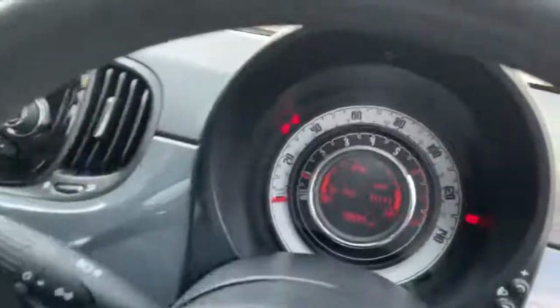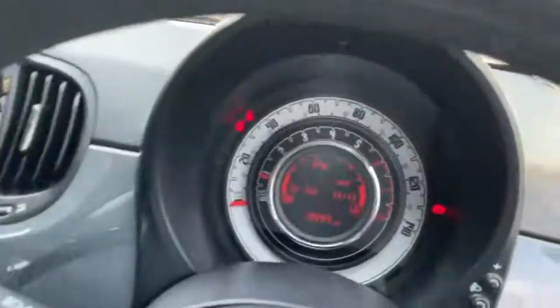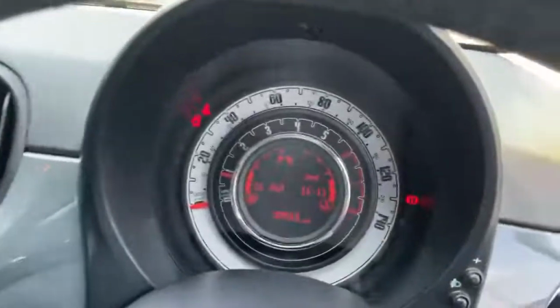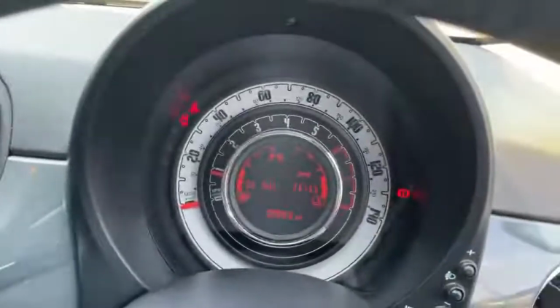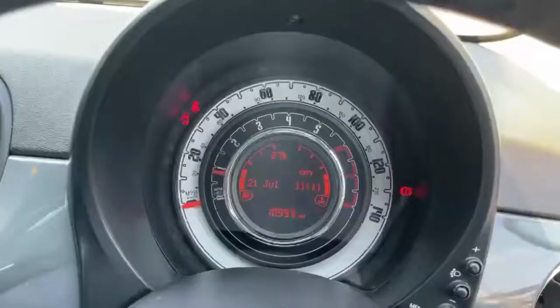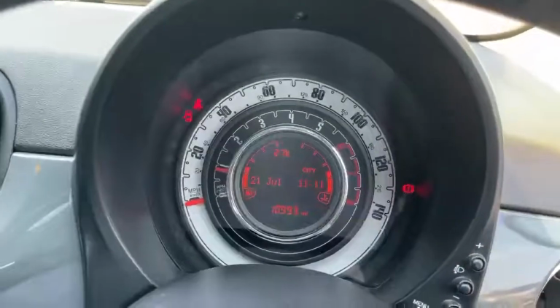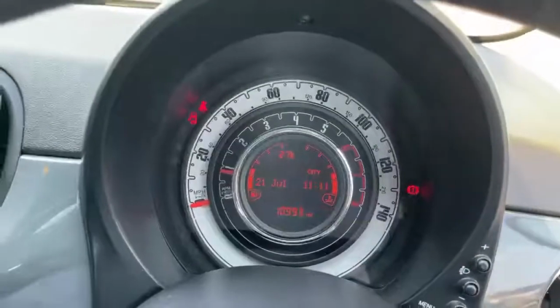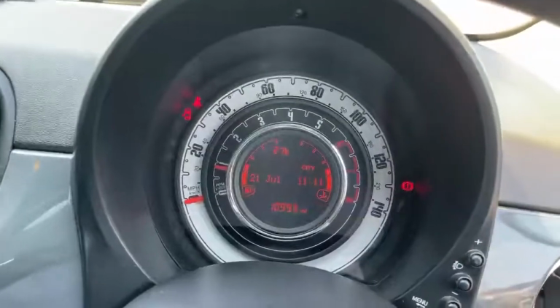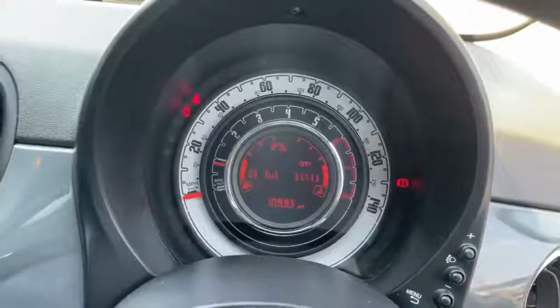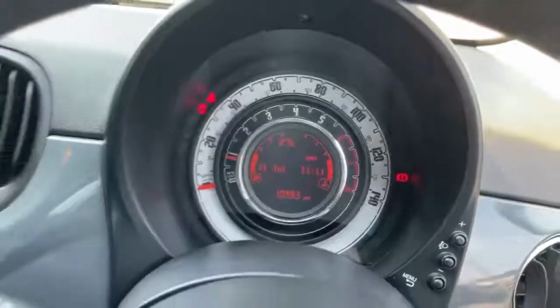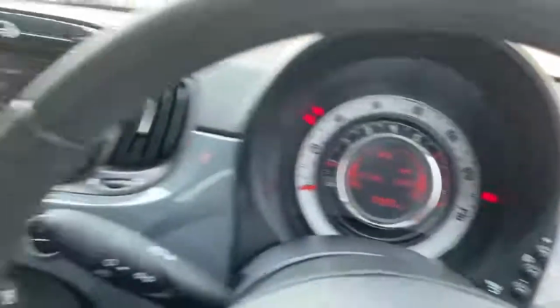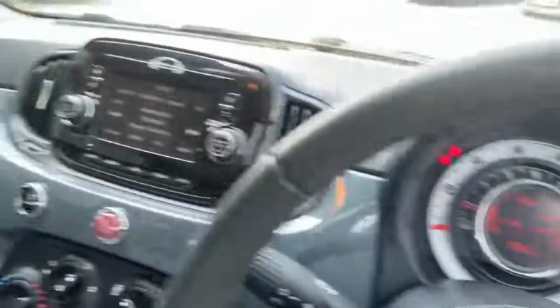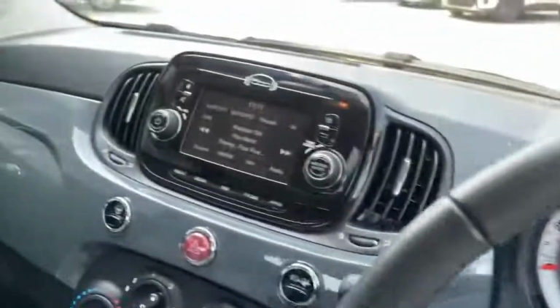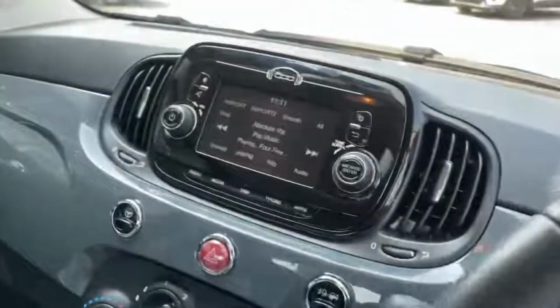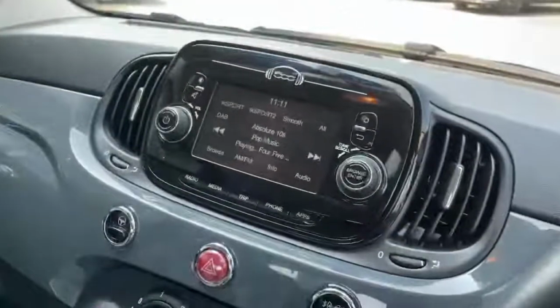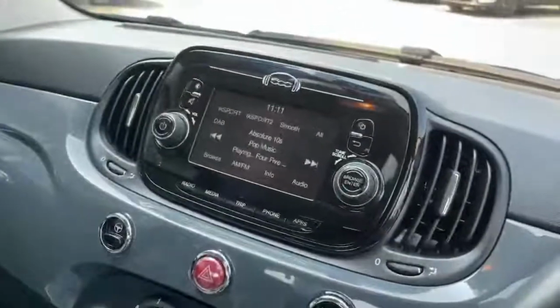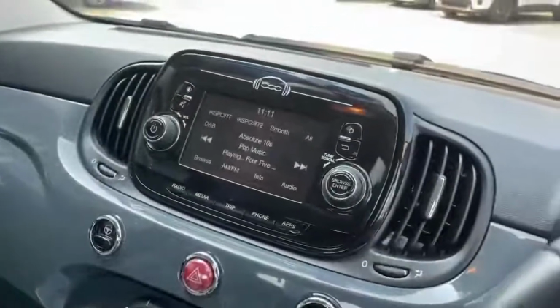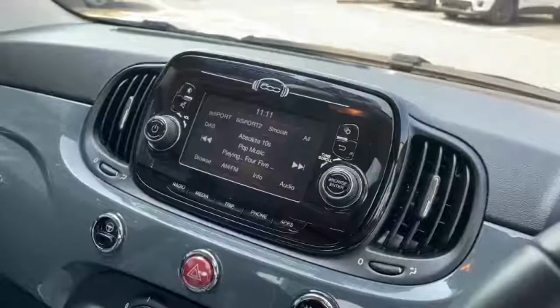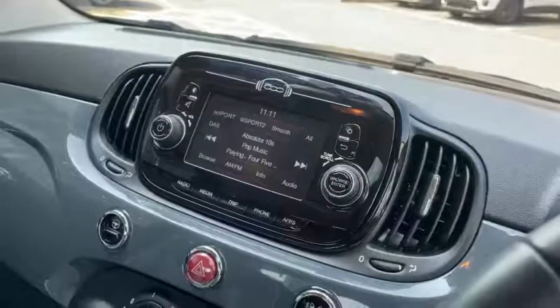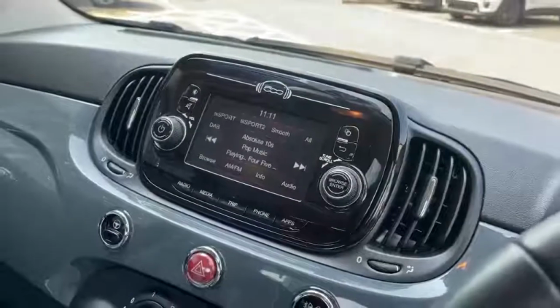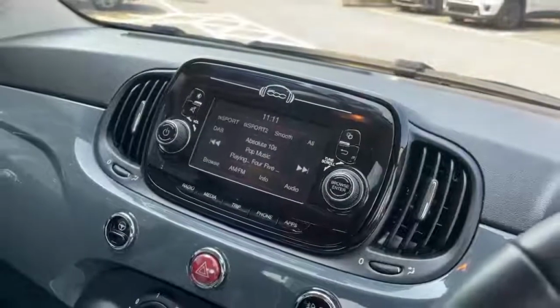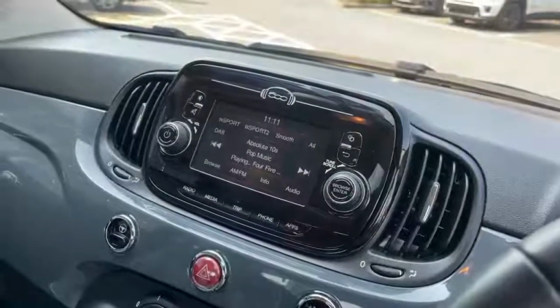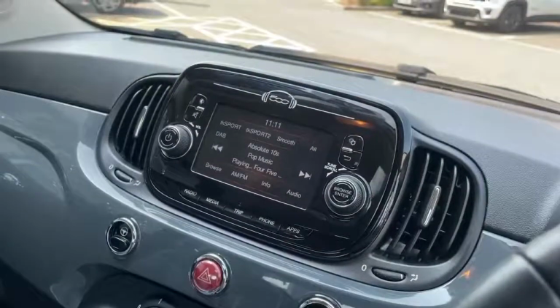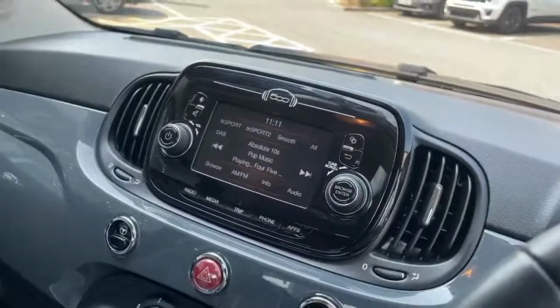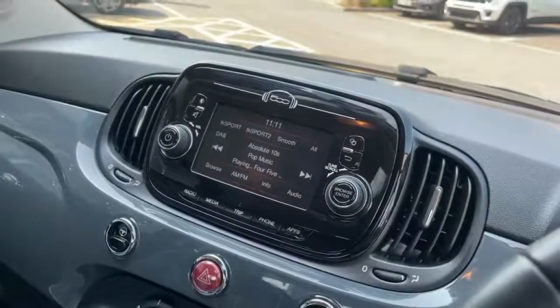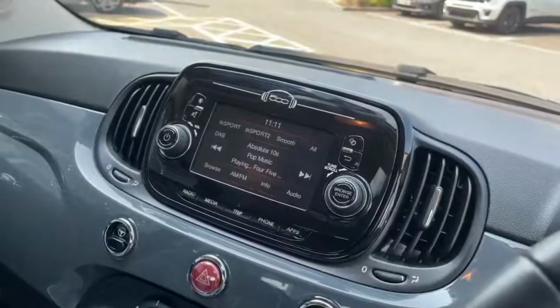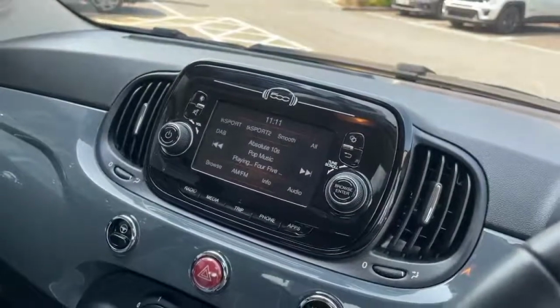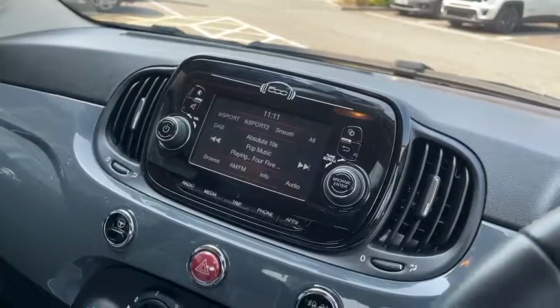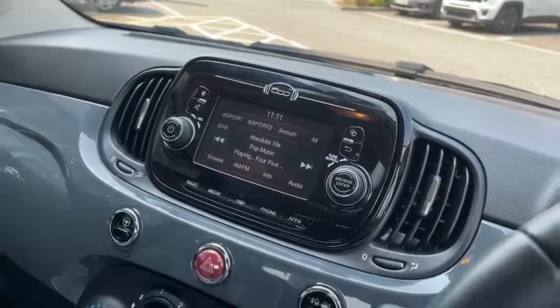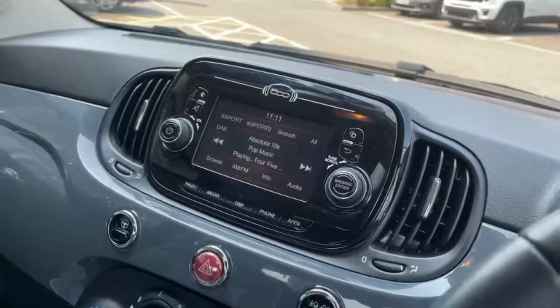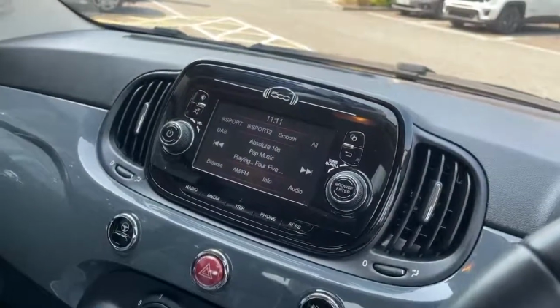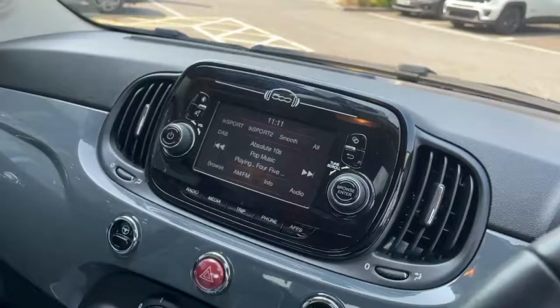Dash screen showing the current vehicle miles, 5-inch touchscreen with controls for DAB, radio, media, Bluetooth streaming and telephone.